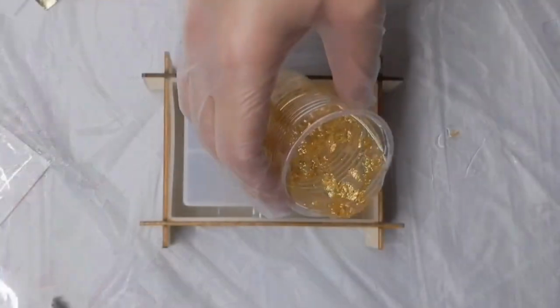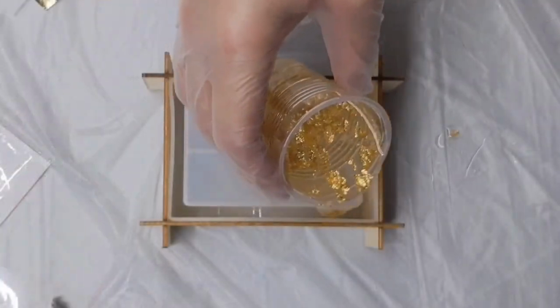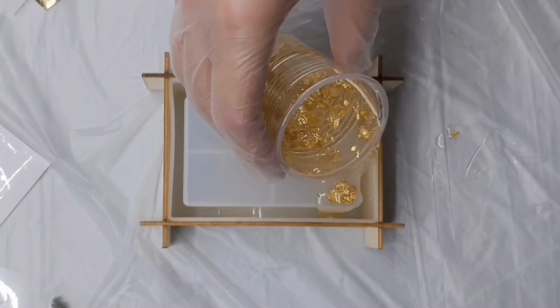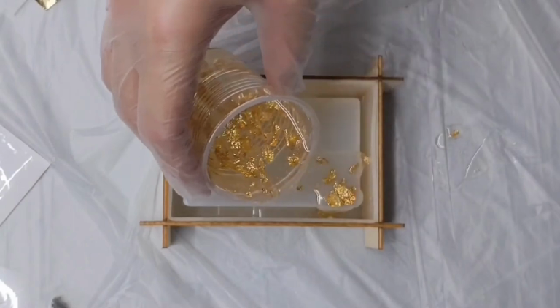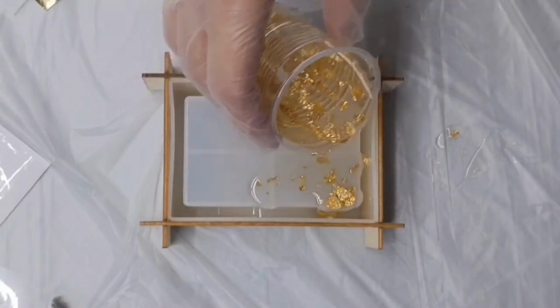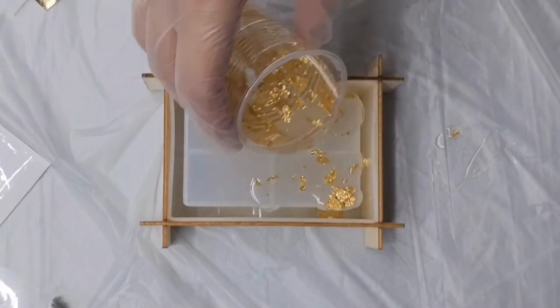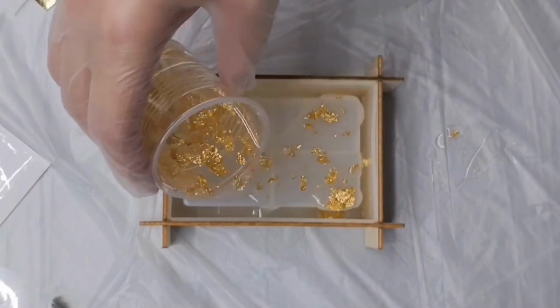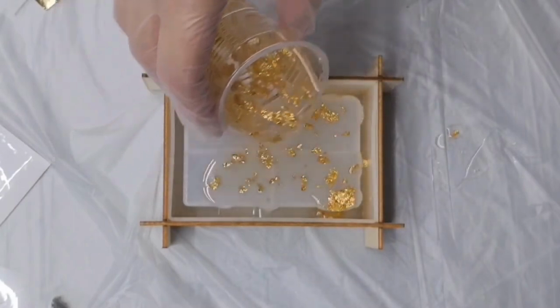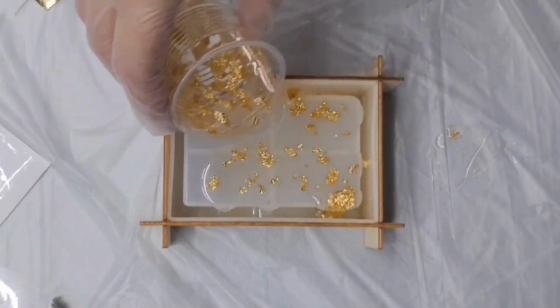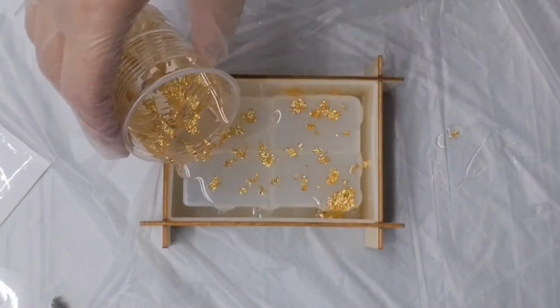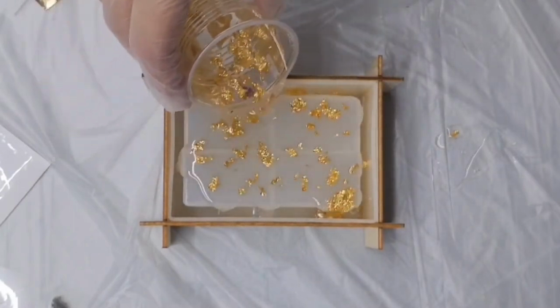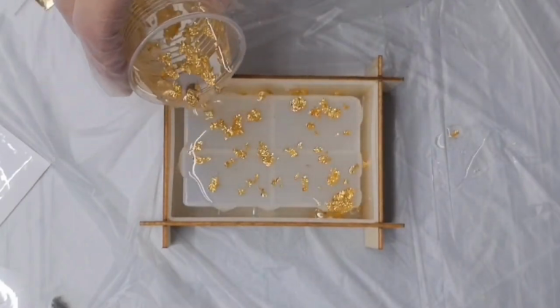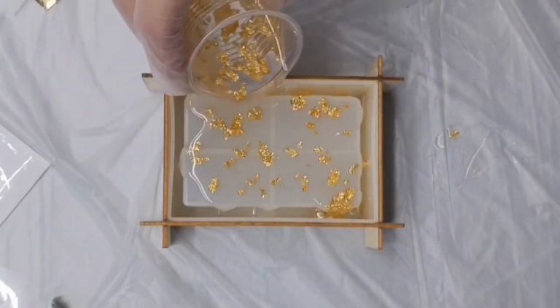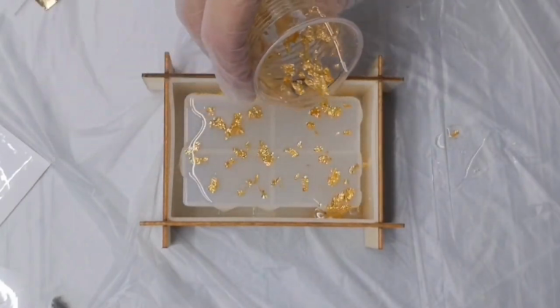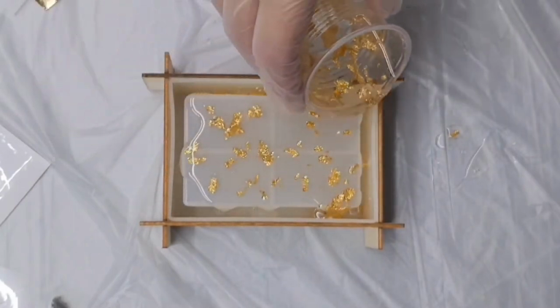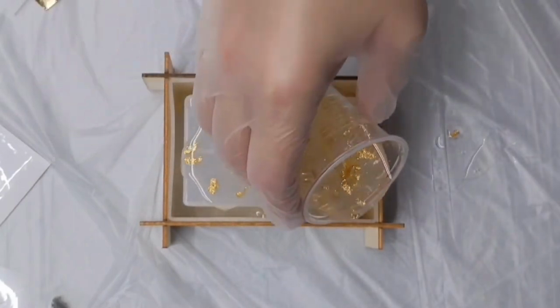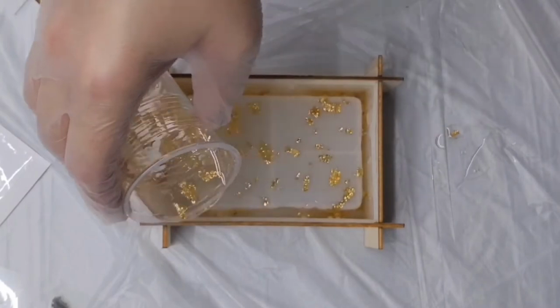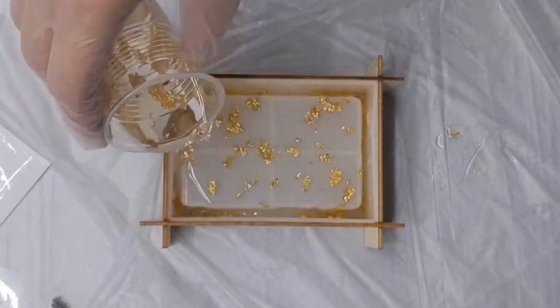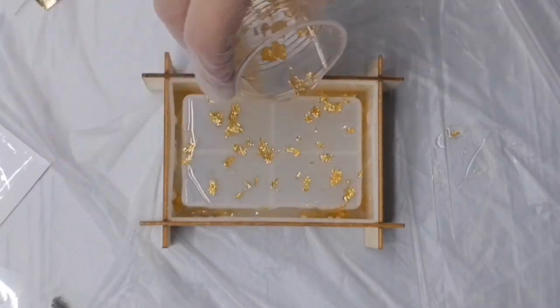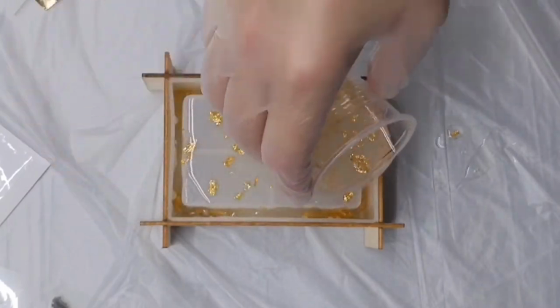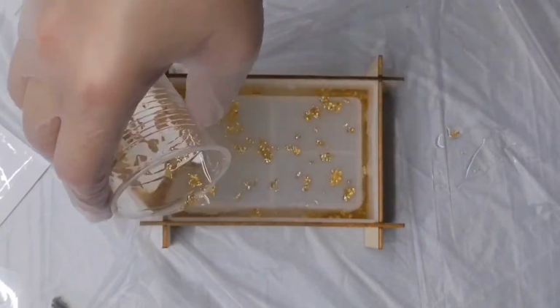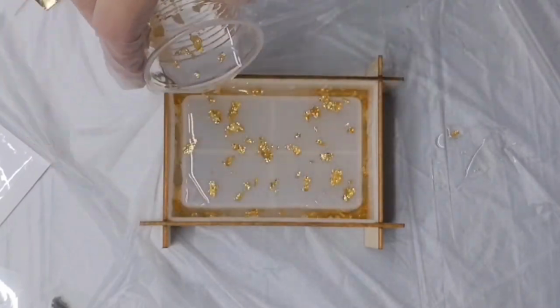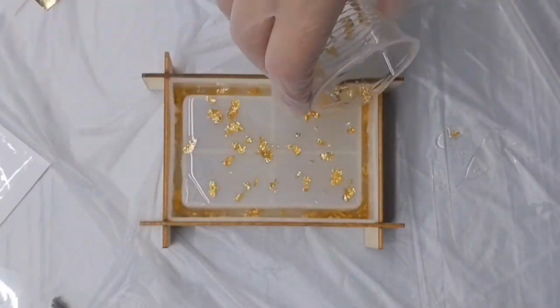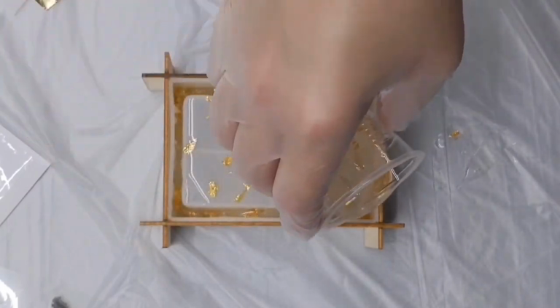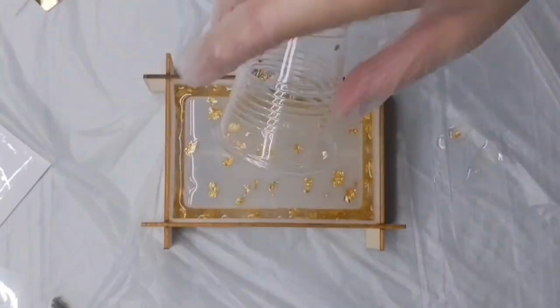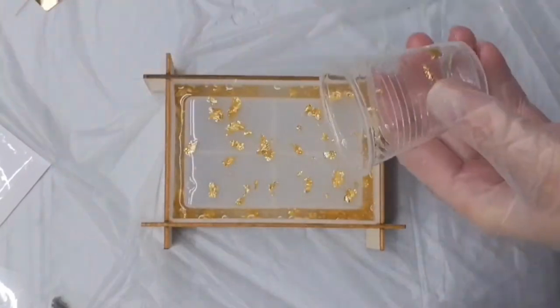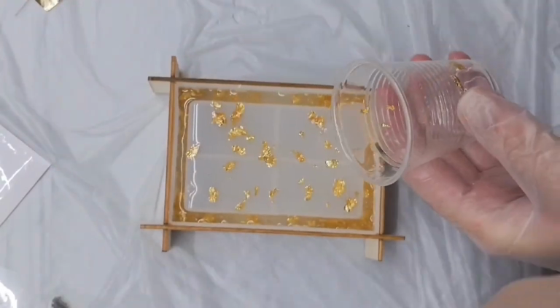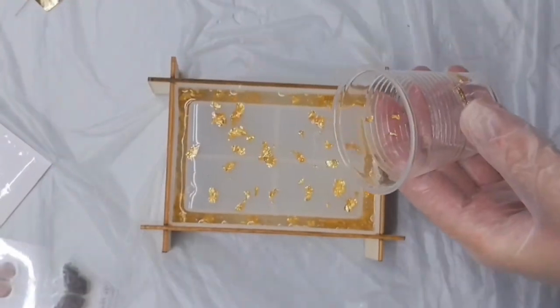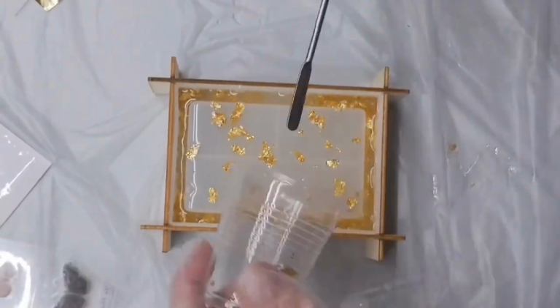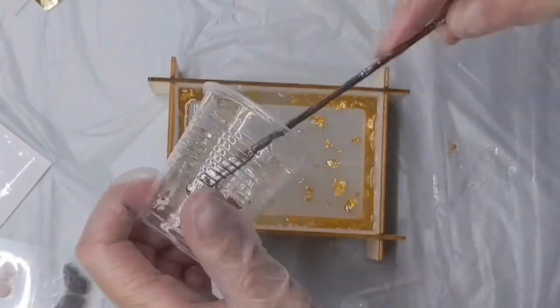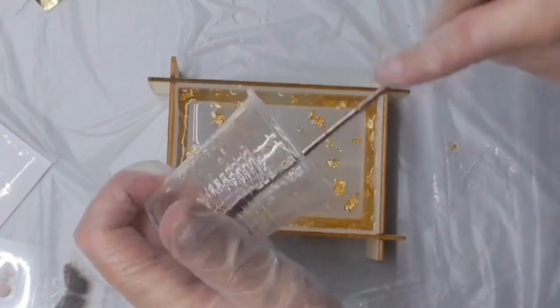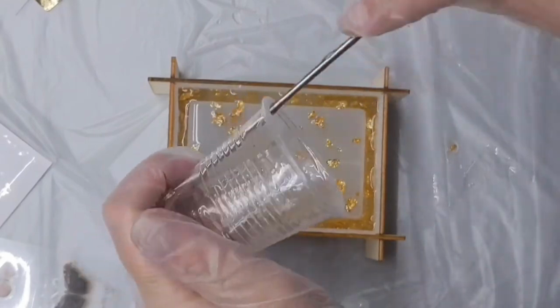This is really easy and straightforward — we're just going to dump that whole cup into the mold. Definitely make sure that you scrape the cup; you don't want to waste any epoxy, make sure you get it all in there.